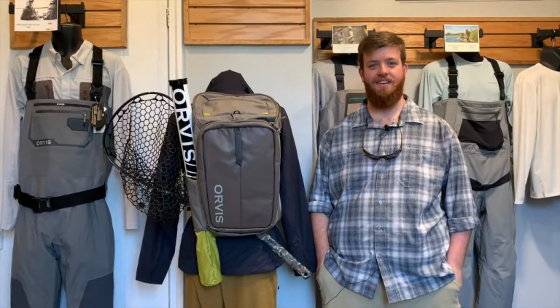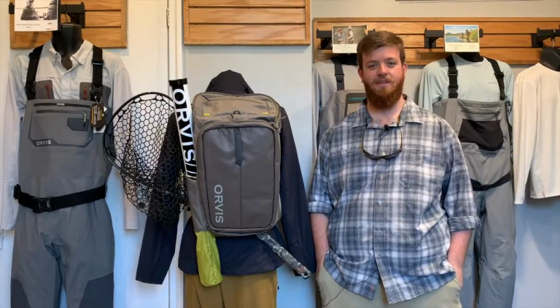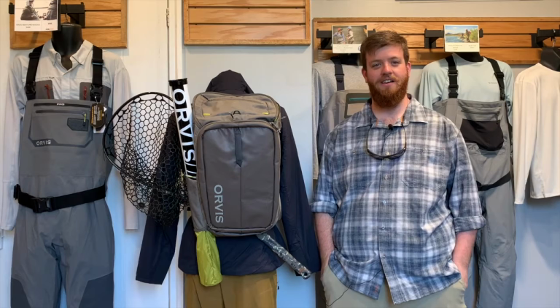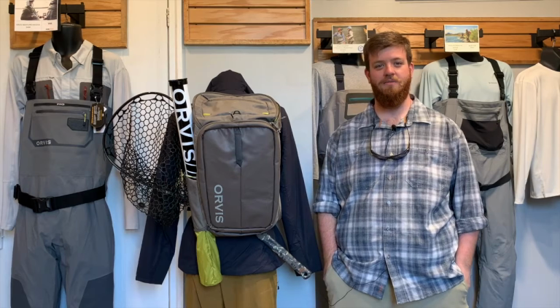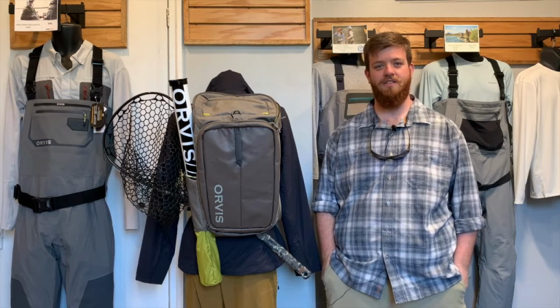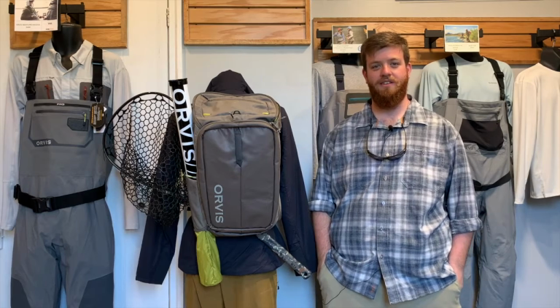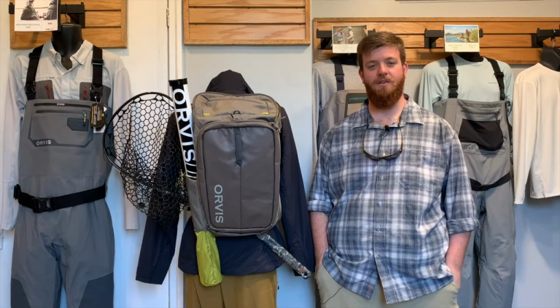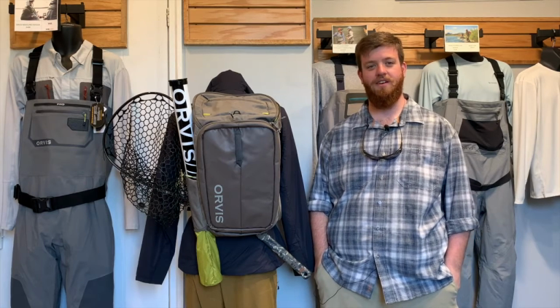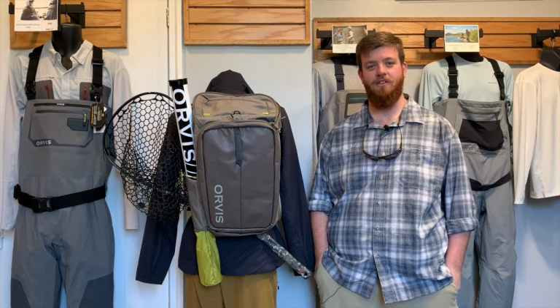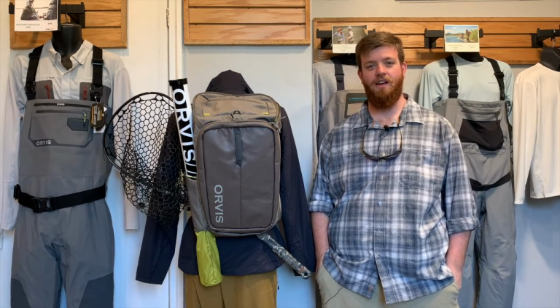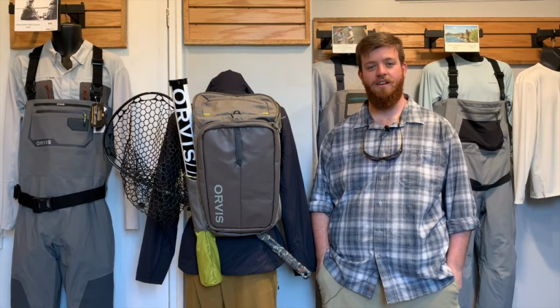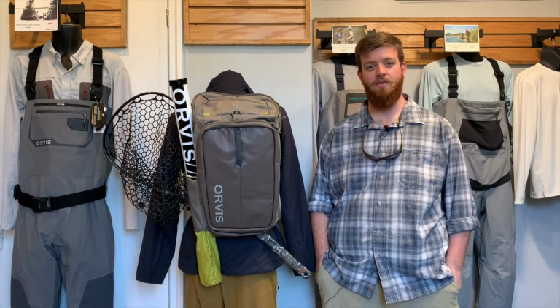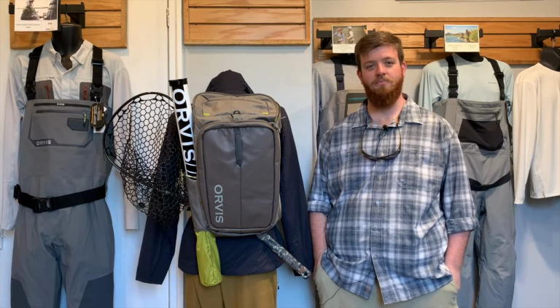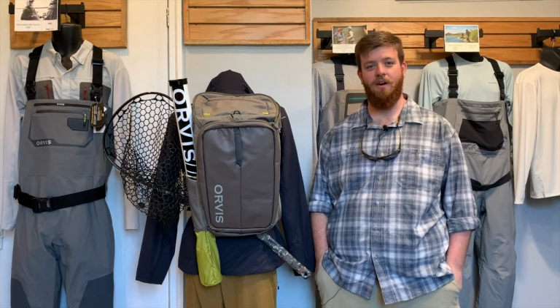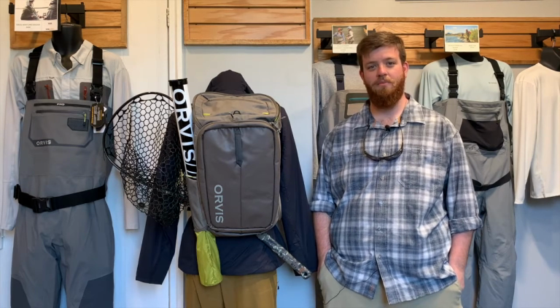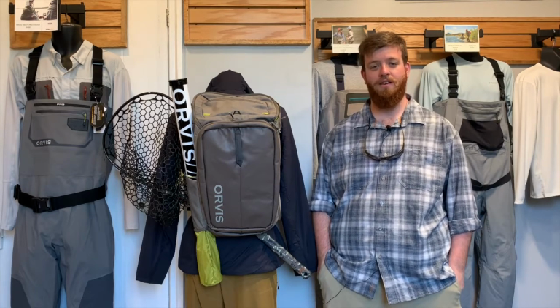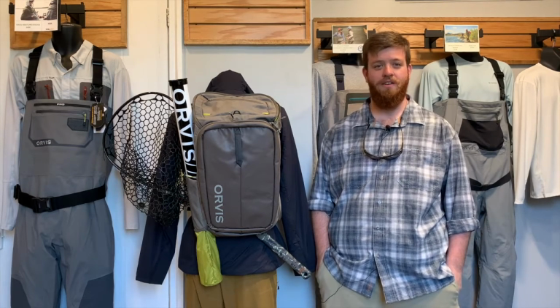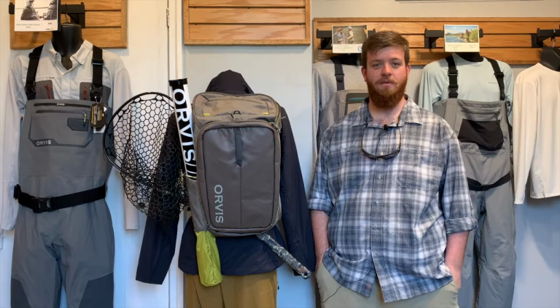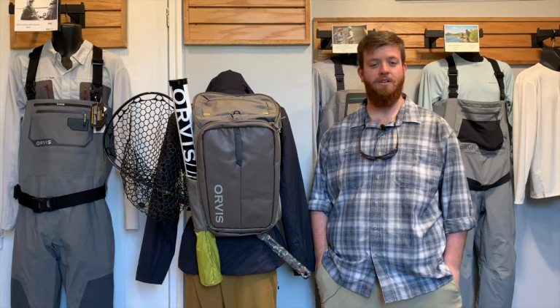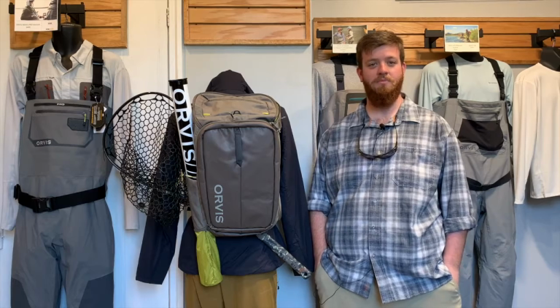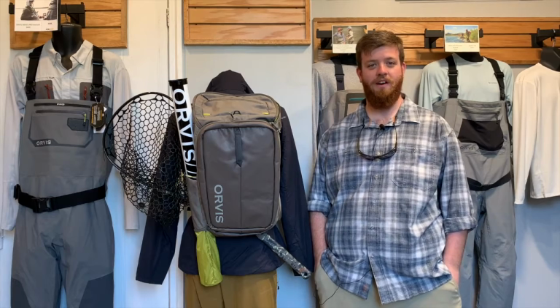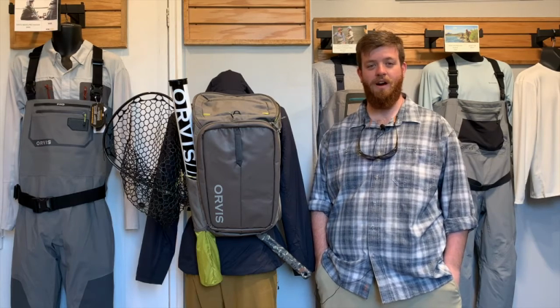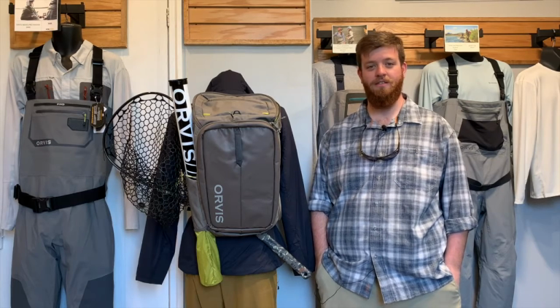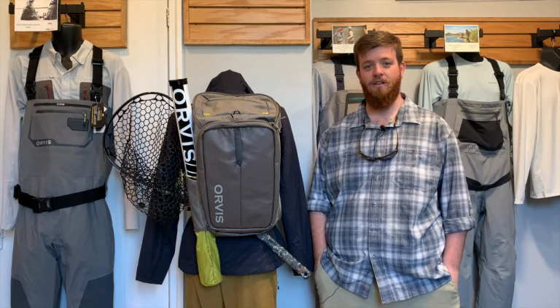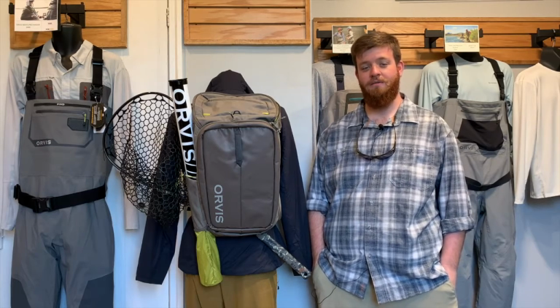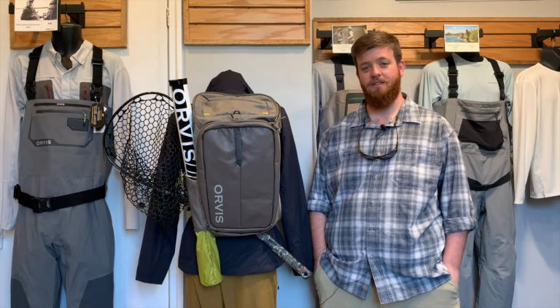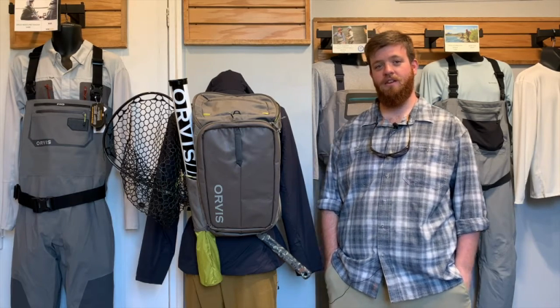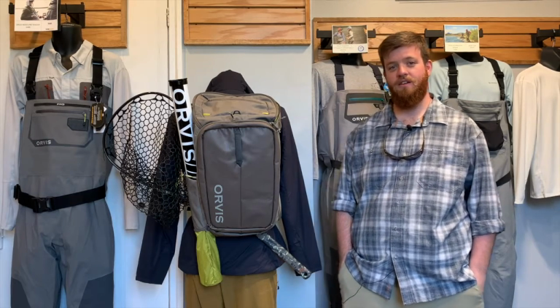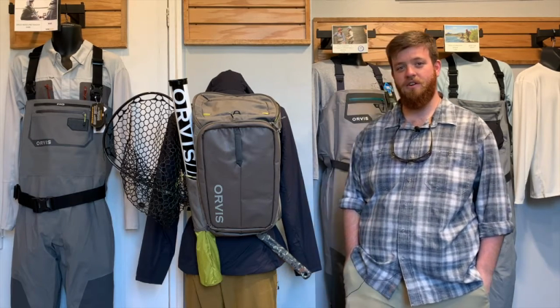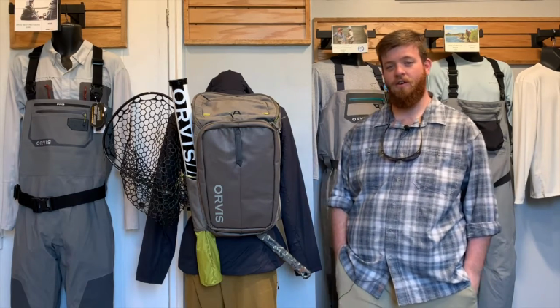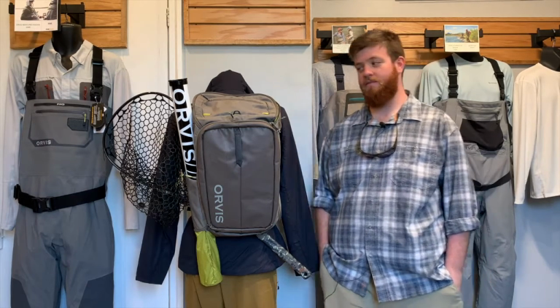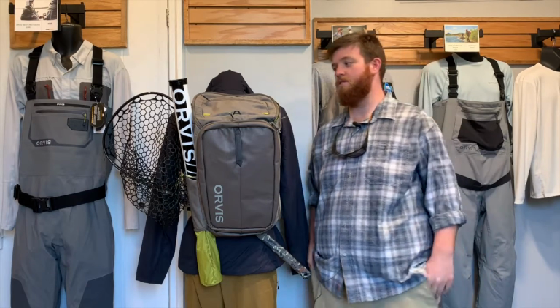Hey everyone, Andy here with Mossy Creek. Today we're going to take a look at the Orvis Bugout backpack. These came in and I was super excited about it, so get into it here and I'll show you all the features.